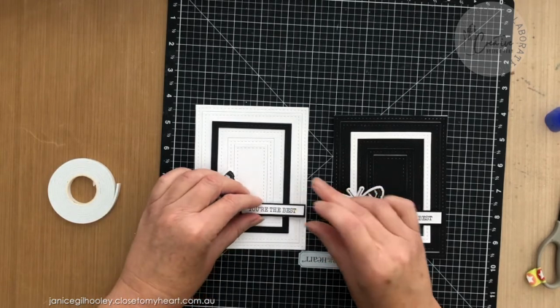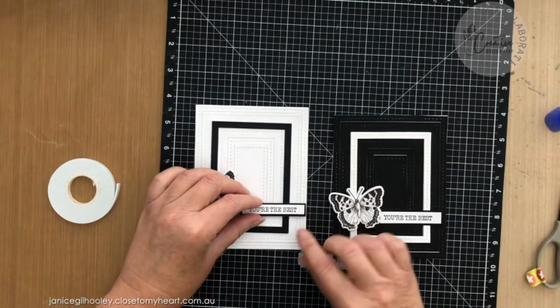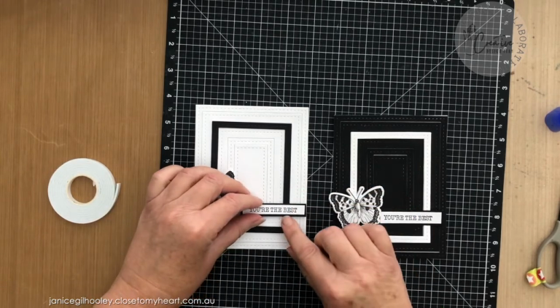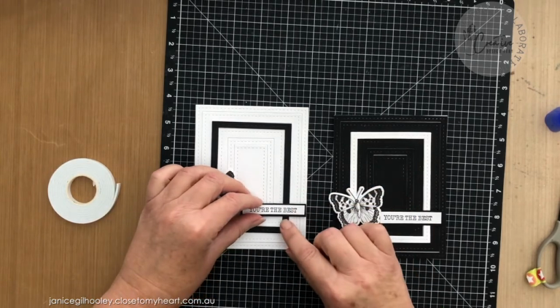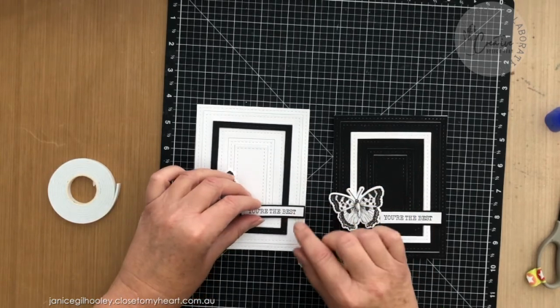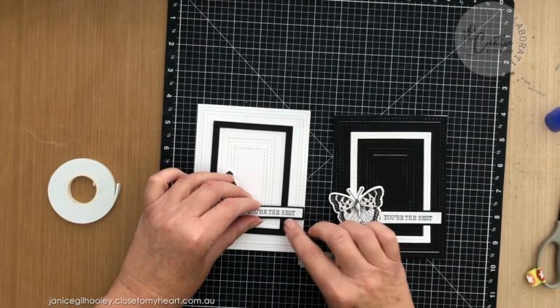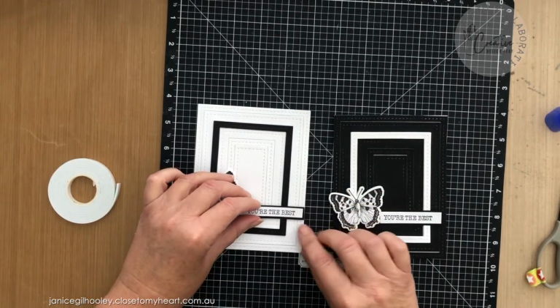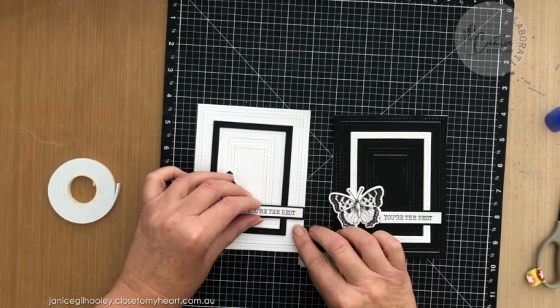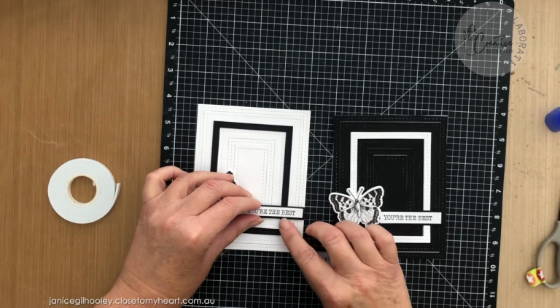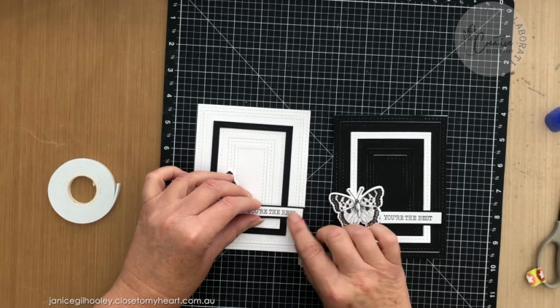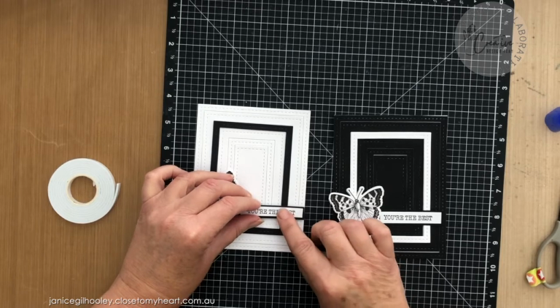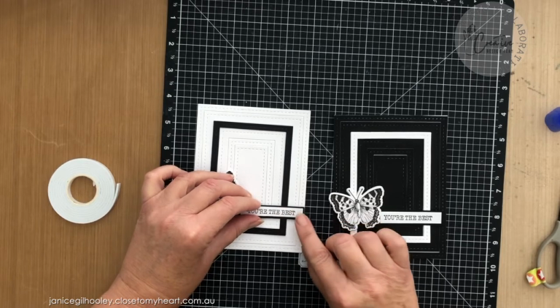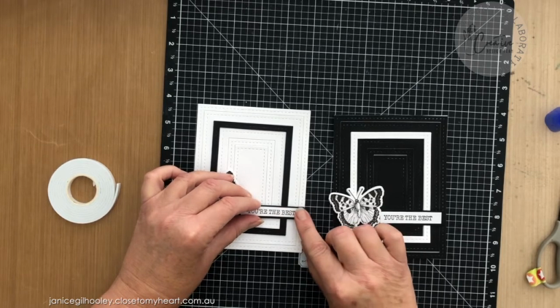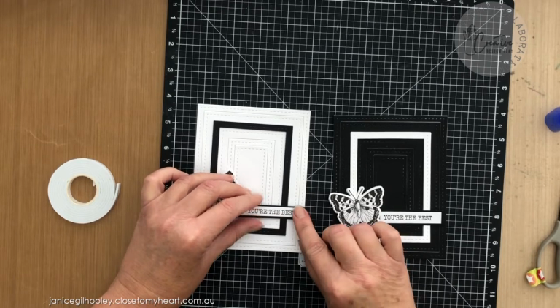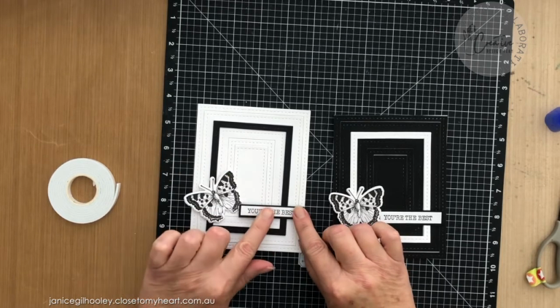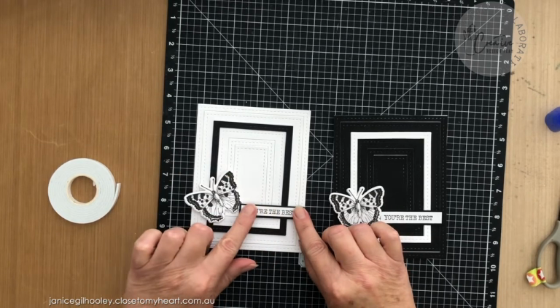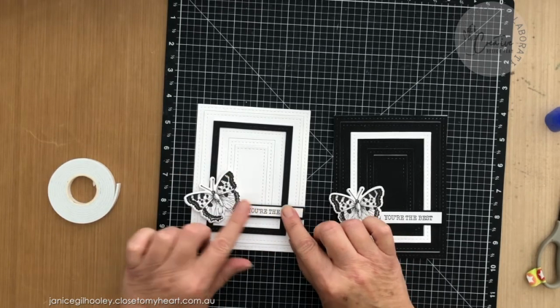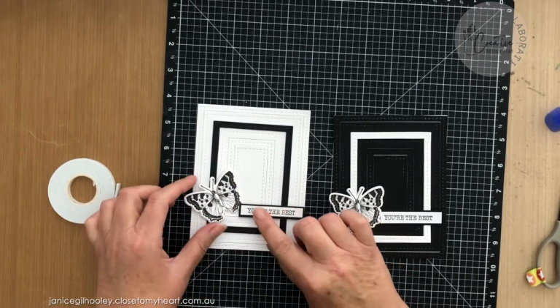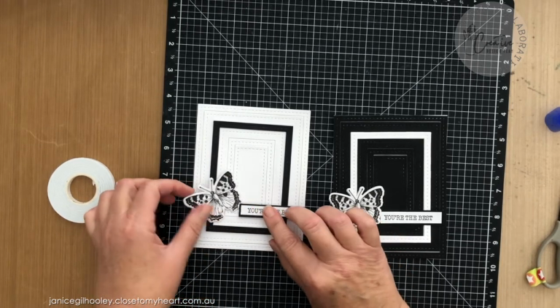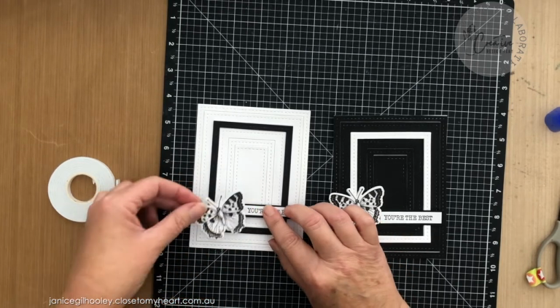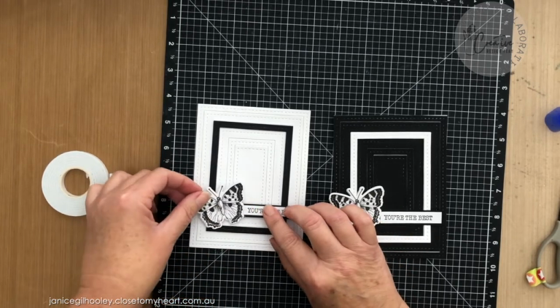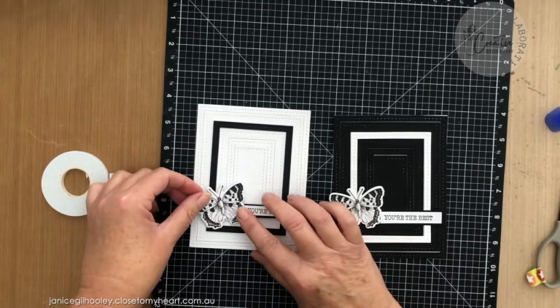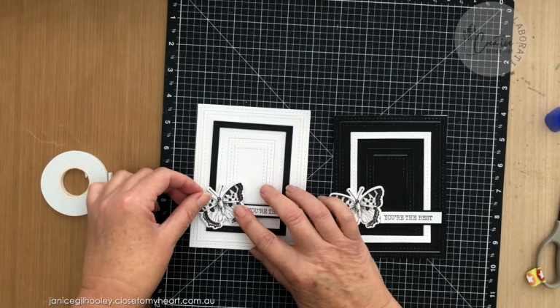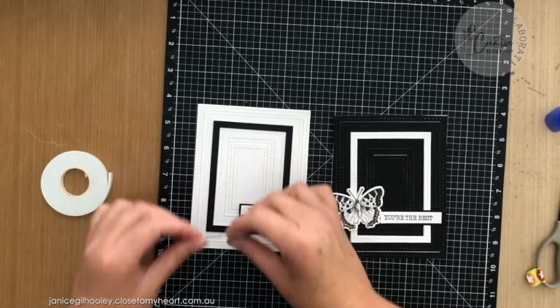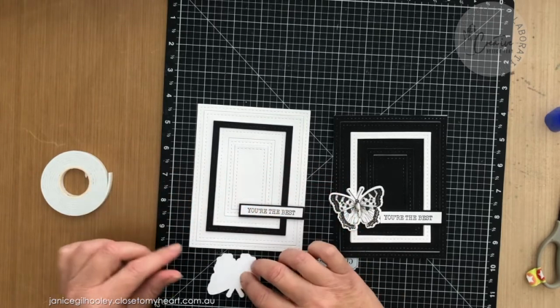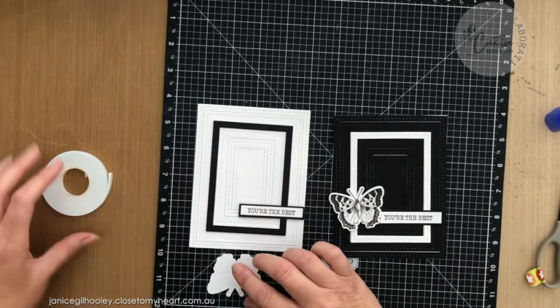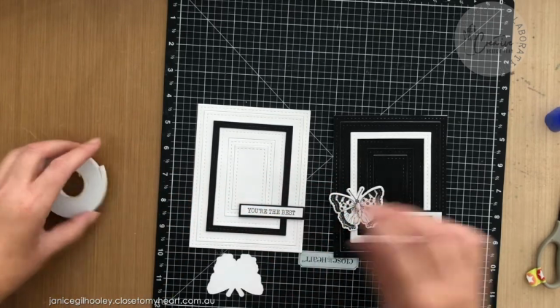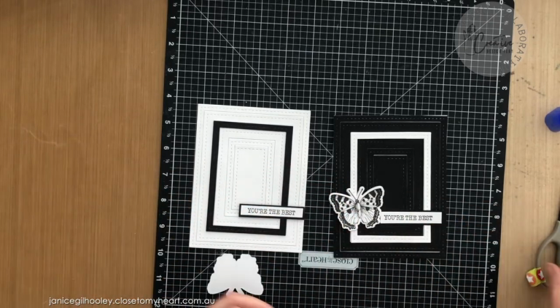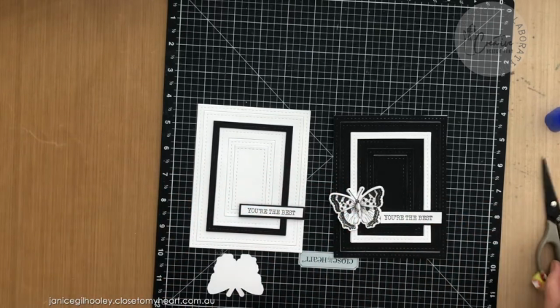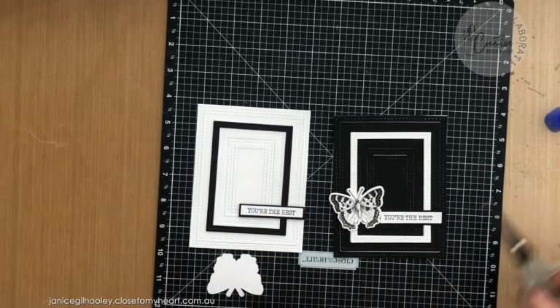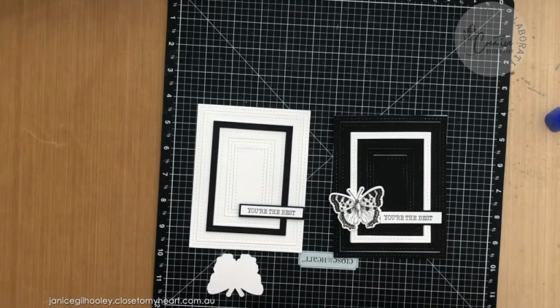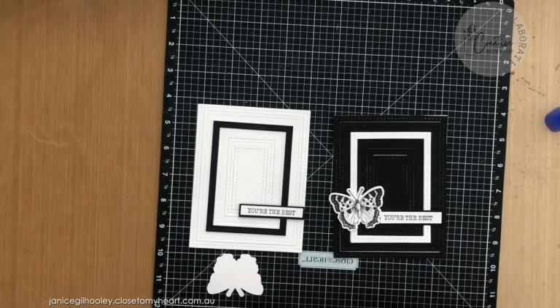I've spanned — I haven't put any foam tape underneath this section here because the frame is going to support that — and then I'm just going to put some foam tape on the butterfly here.